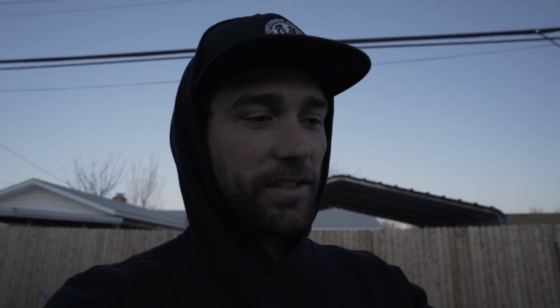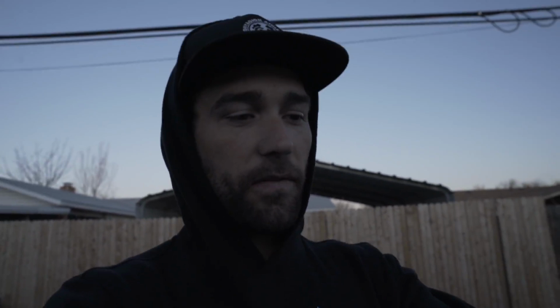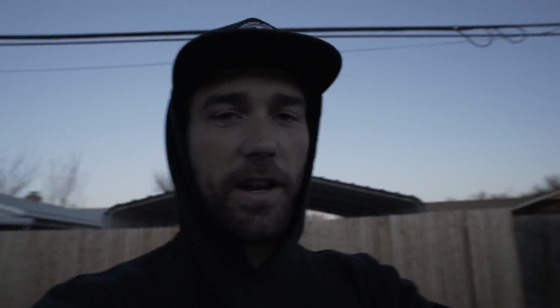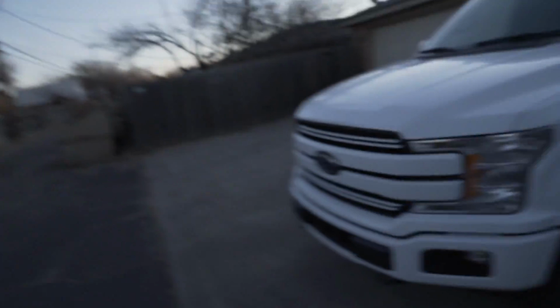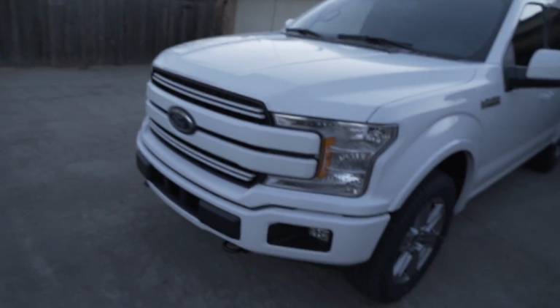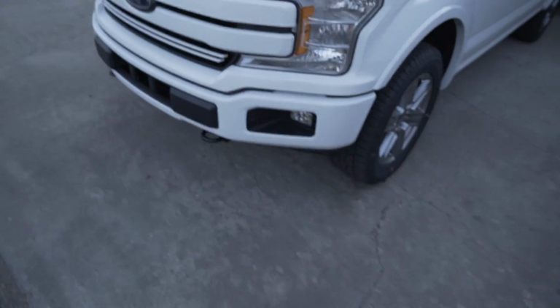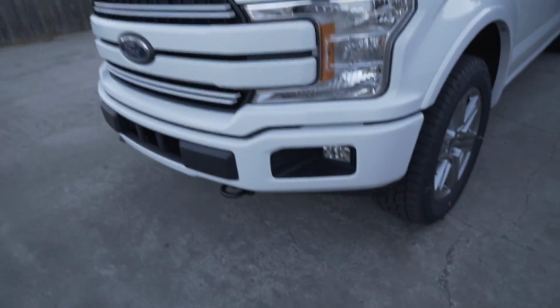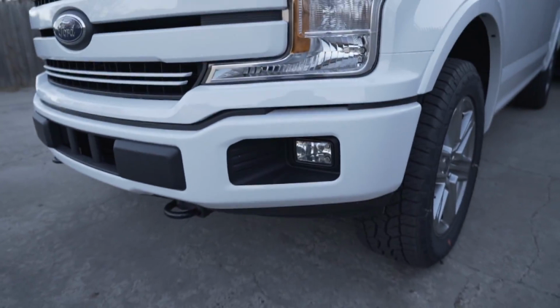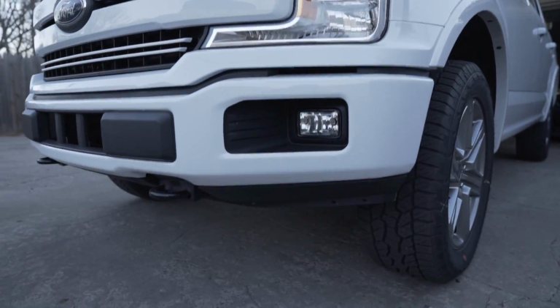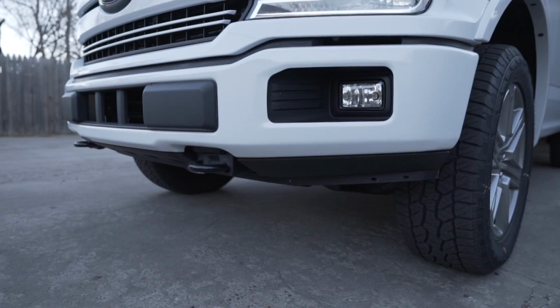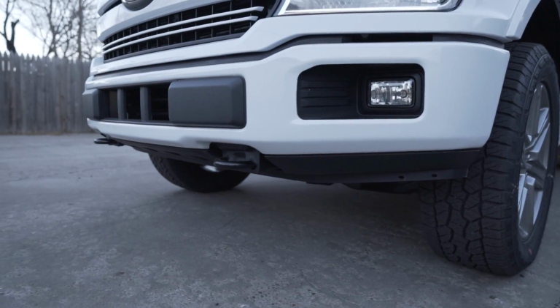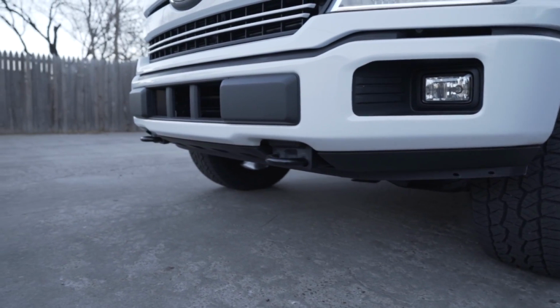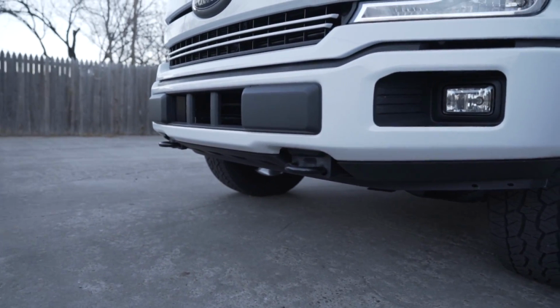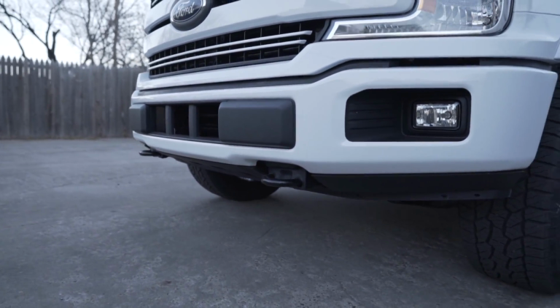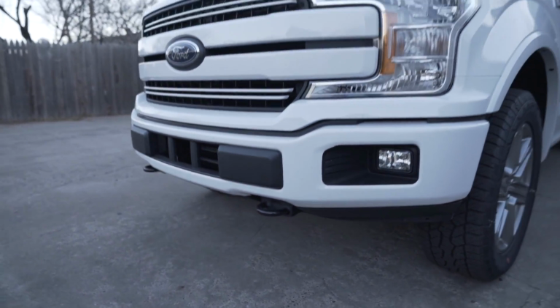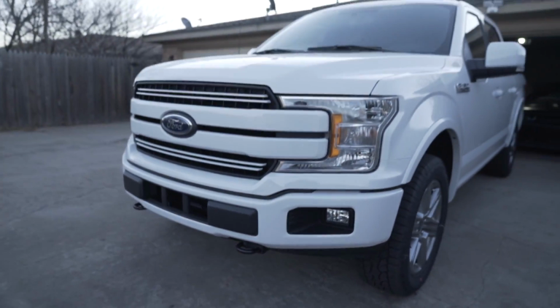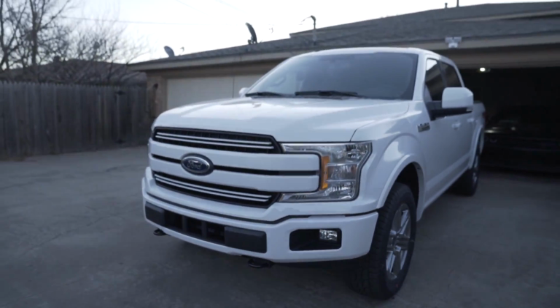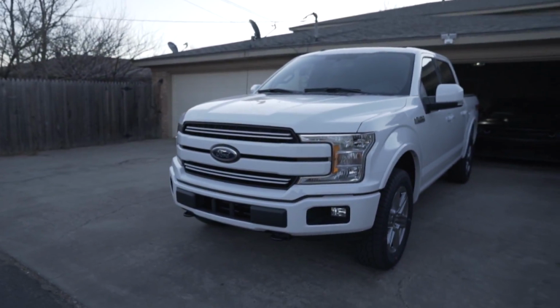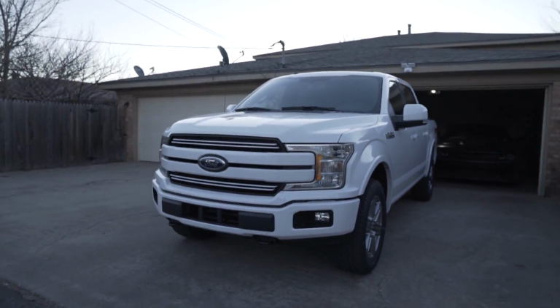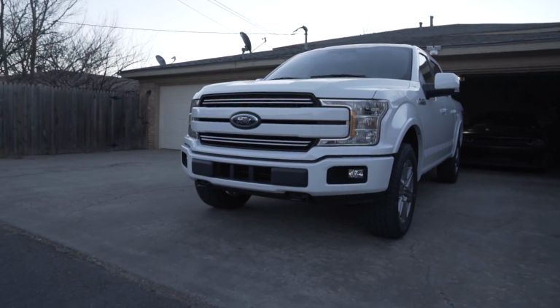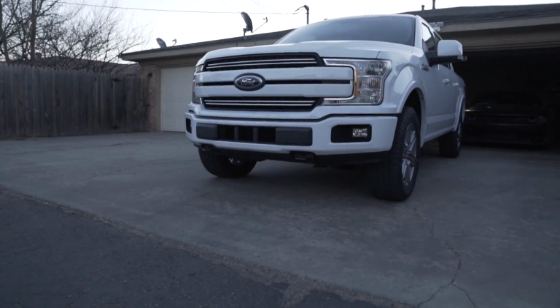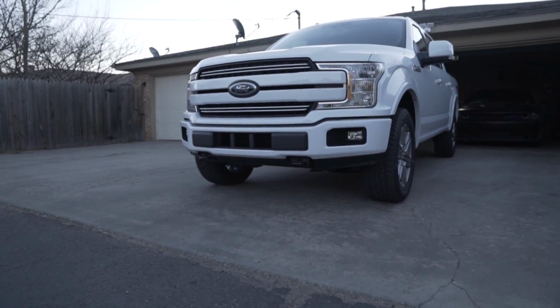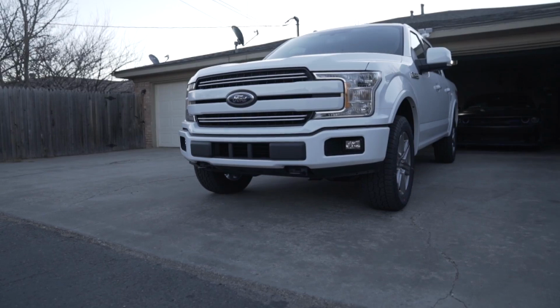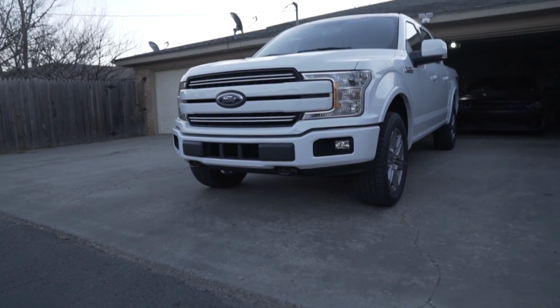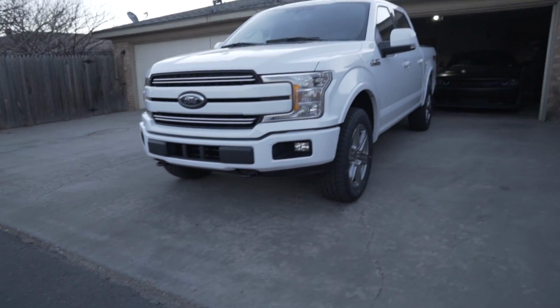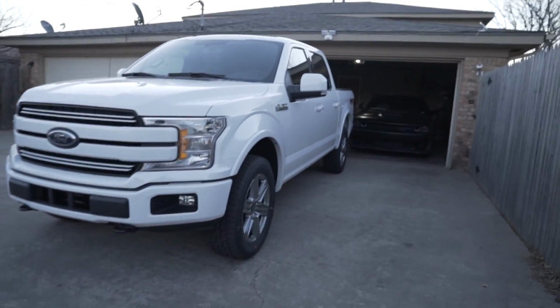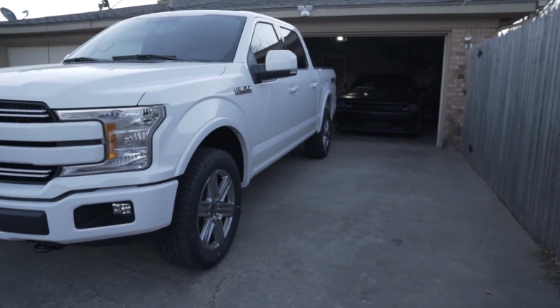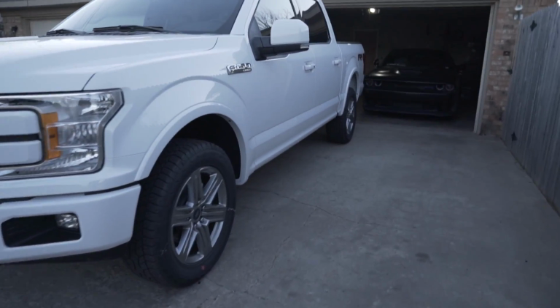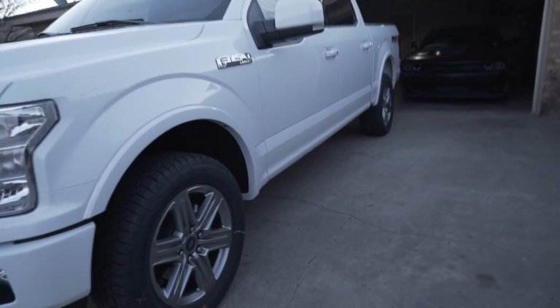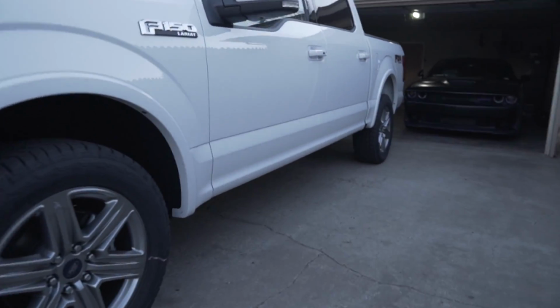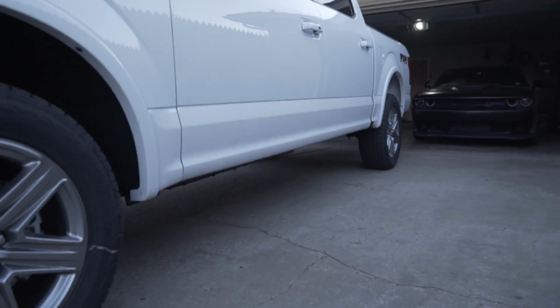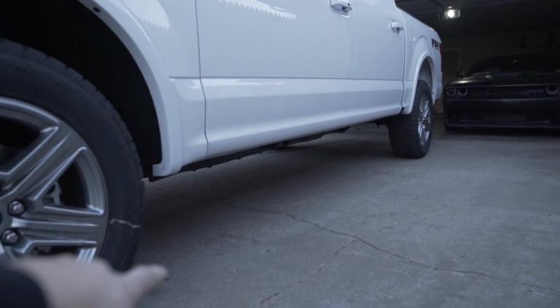I took off the front air dam, as you can see — I already took that off. I like it. It makes the front look taller already, so I think that actually looks really good.